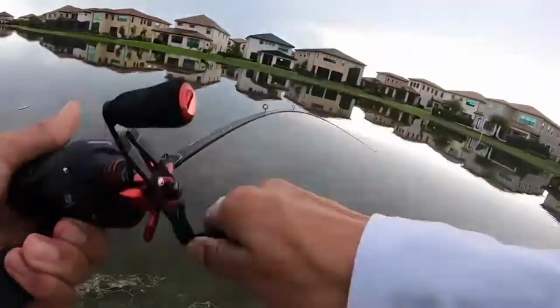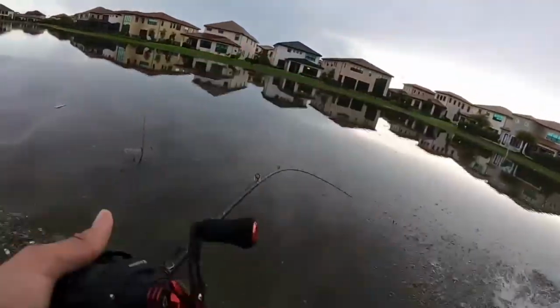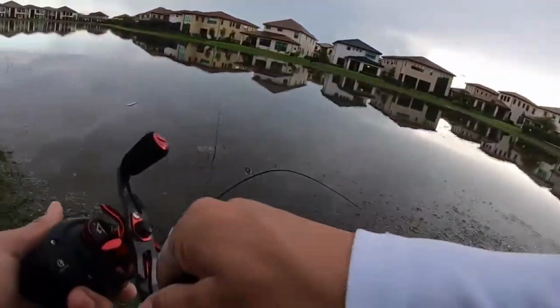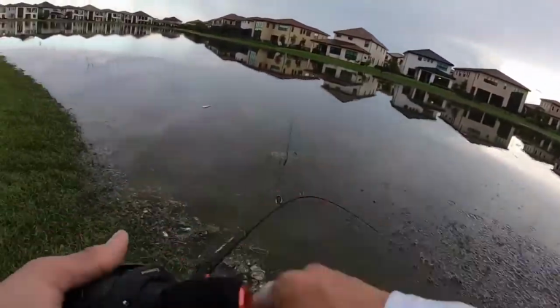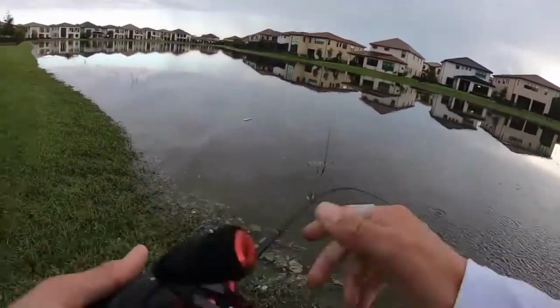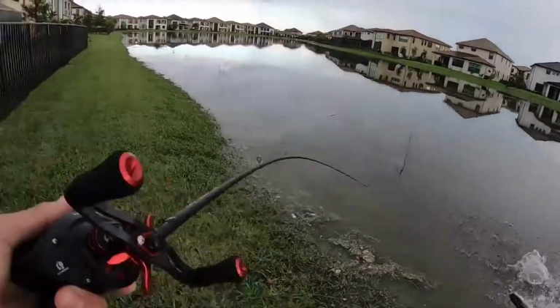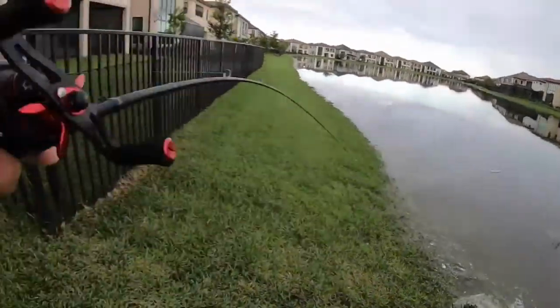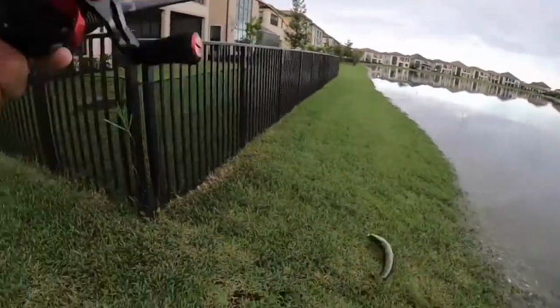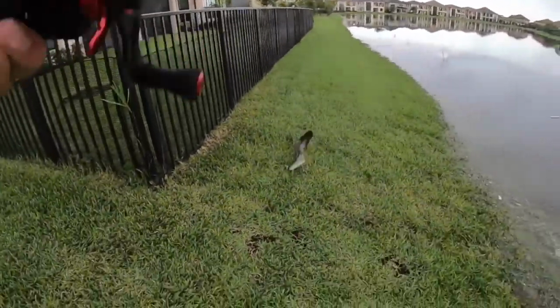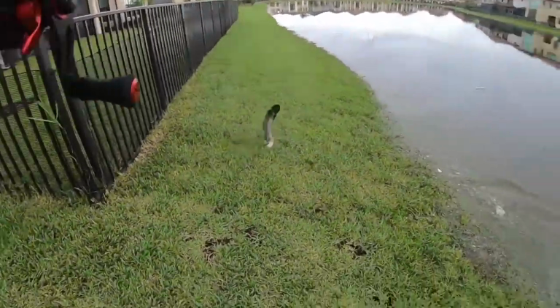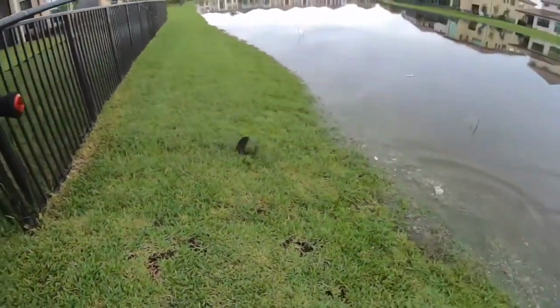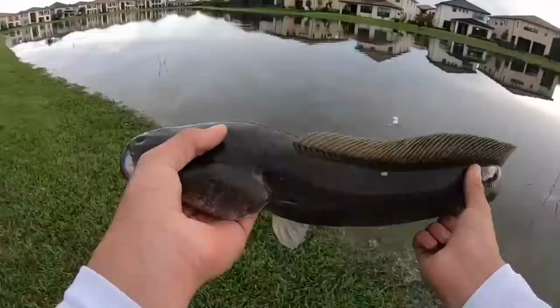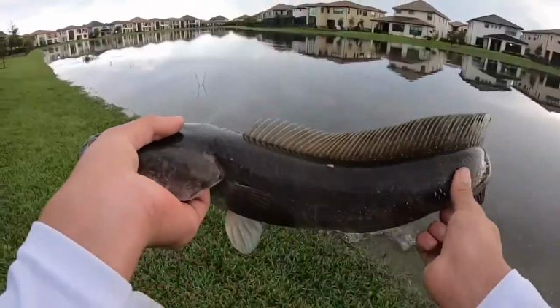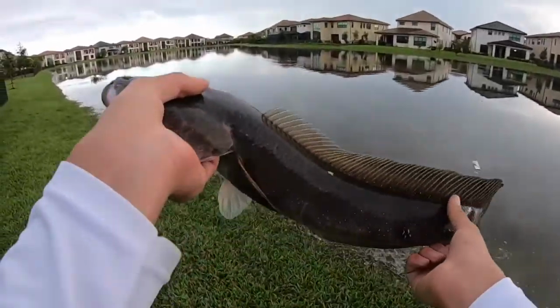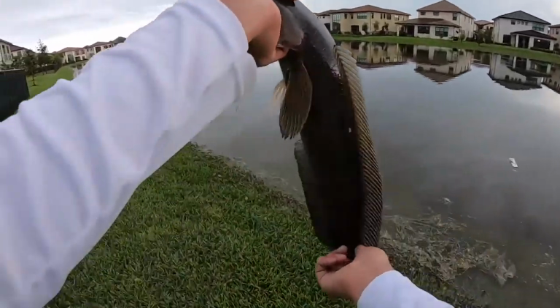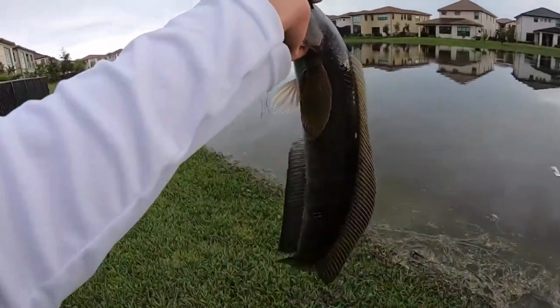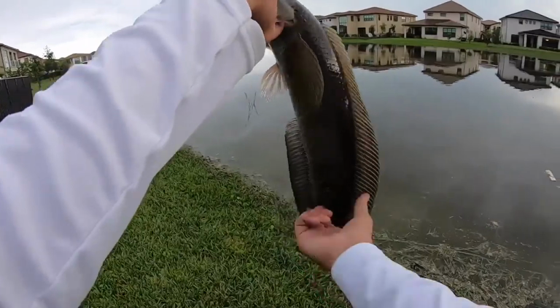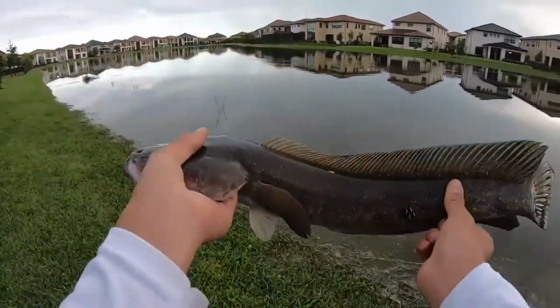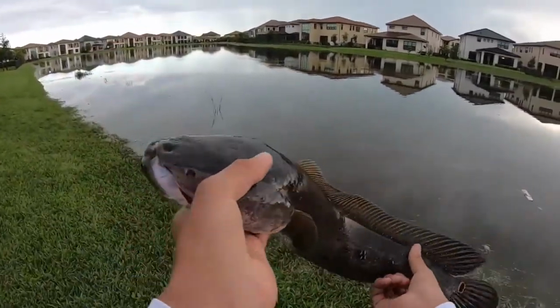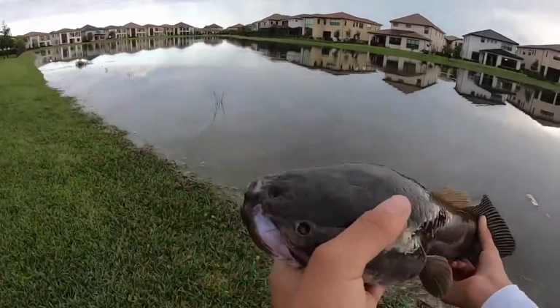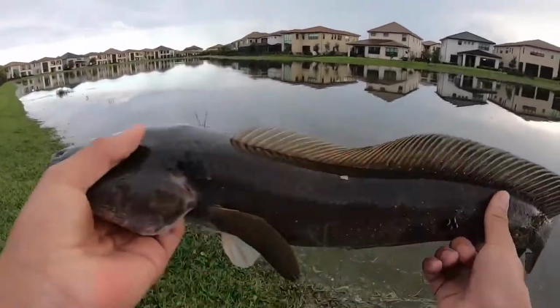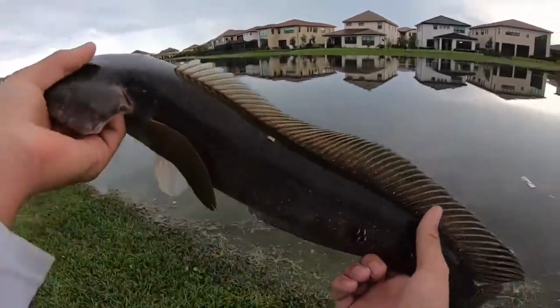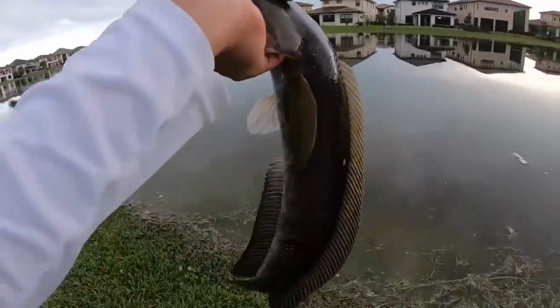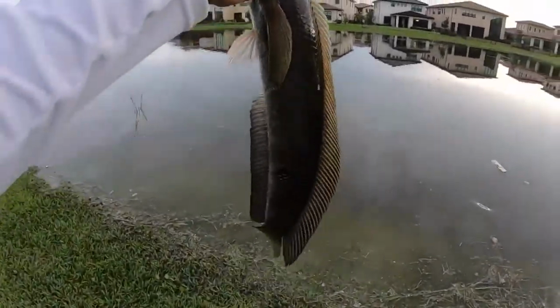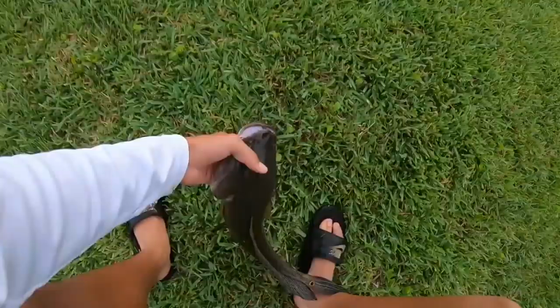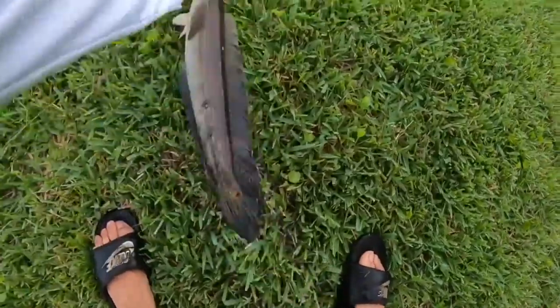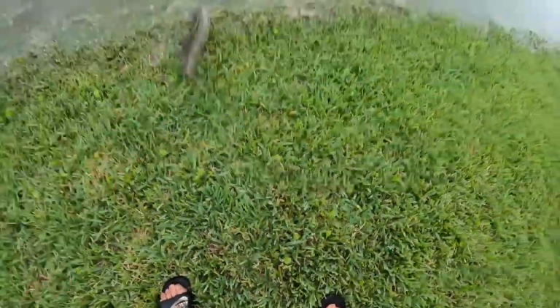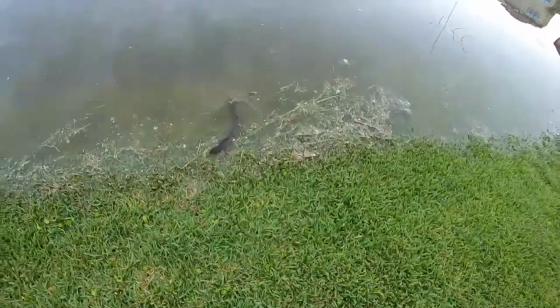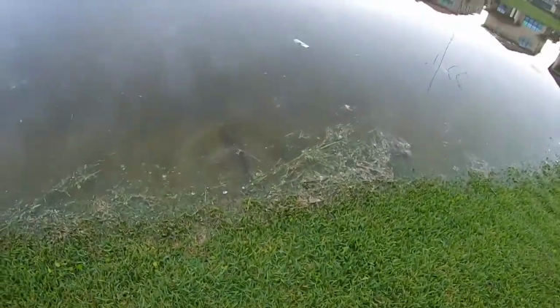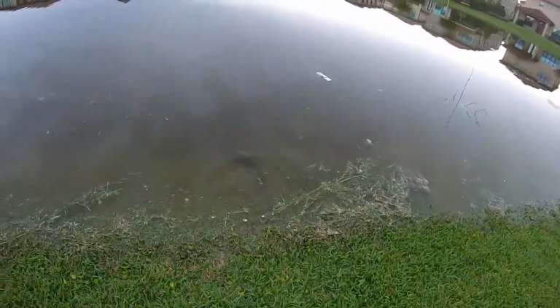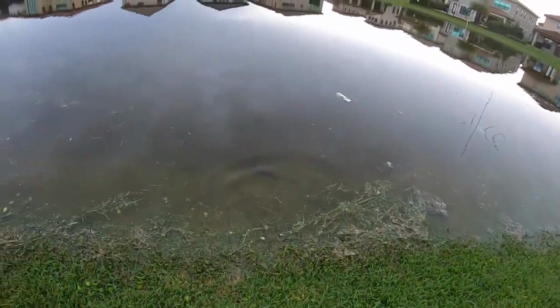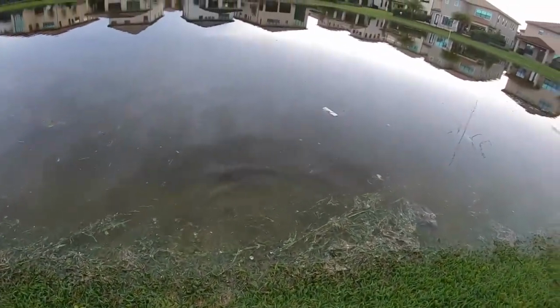Oh my god, that was sick! Another decent snakehead, probably around a two and a half, maybe three pounder. Pretty fish — see ya, bud, there he goes.